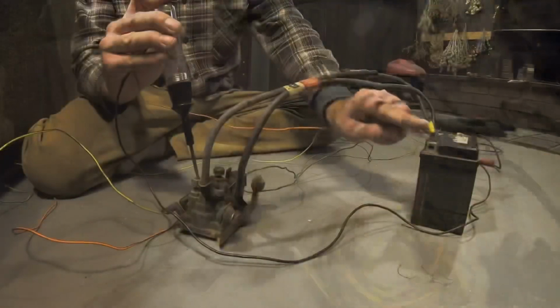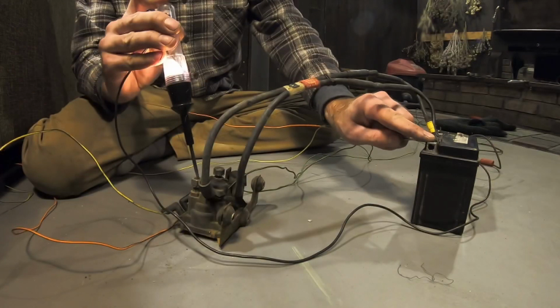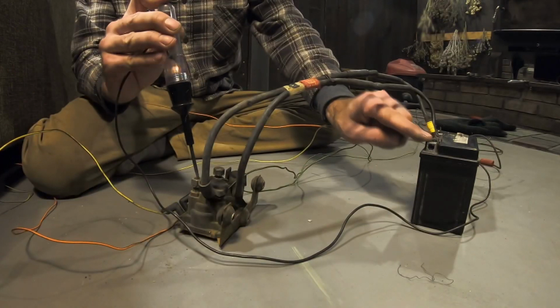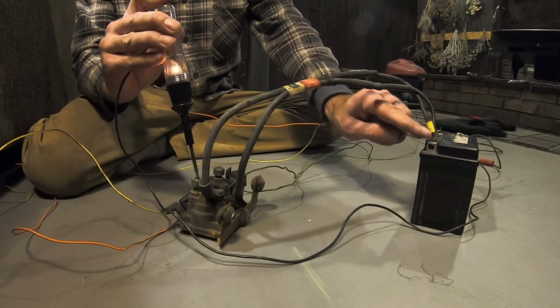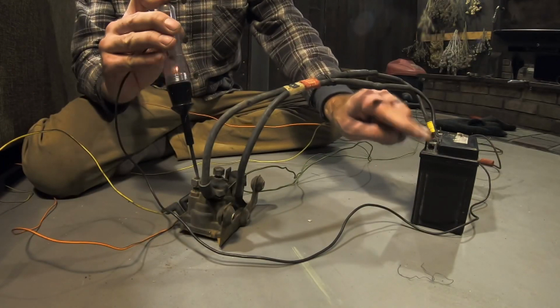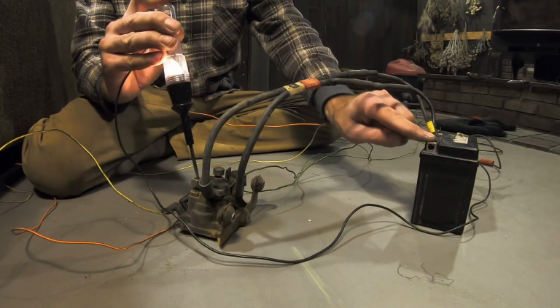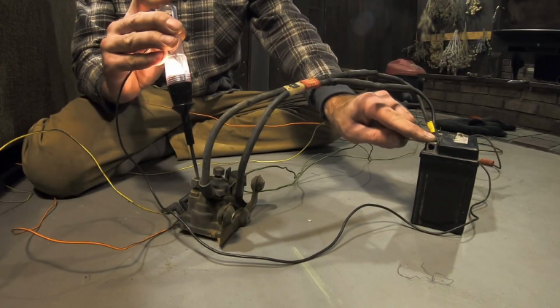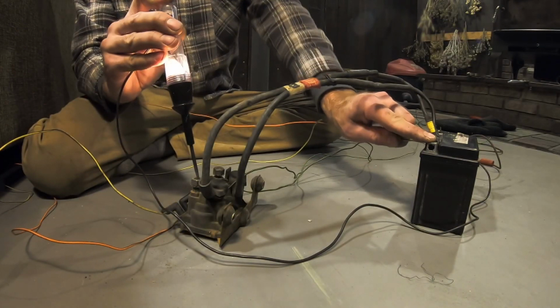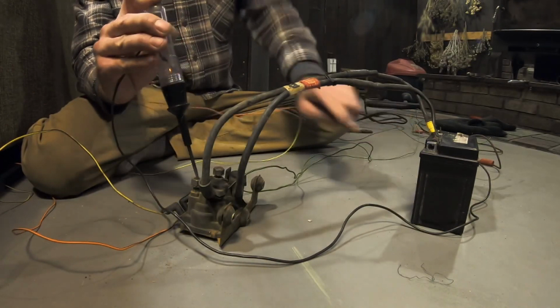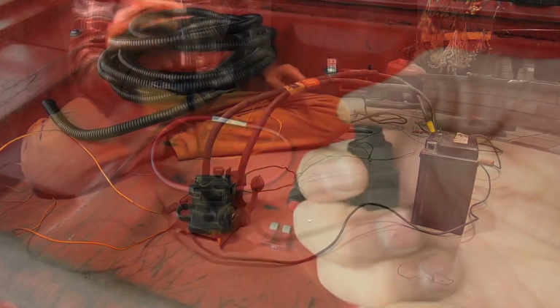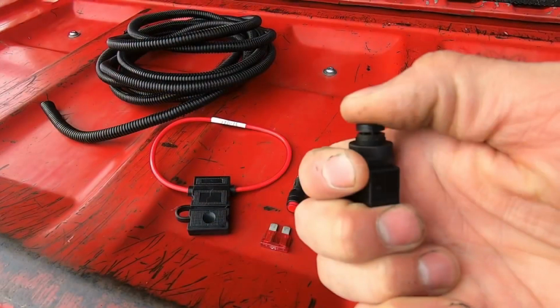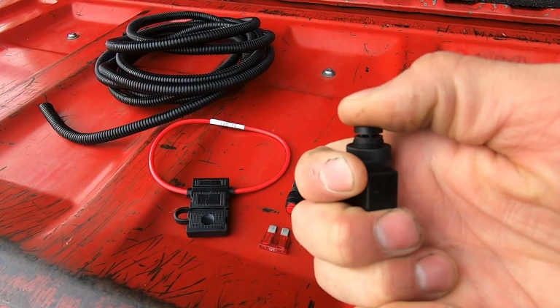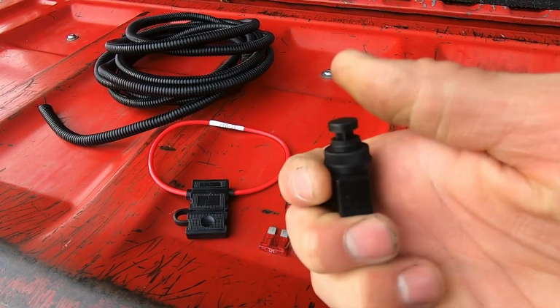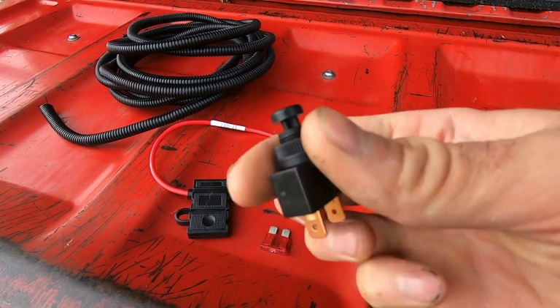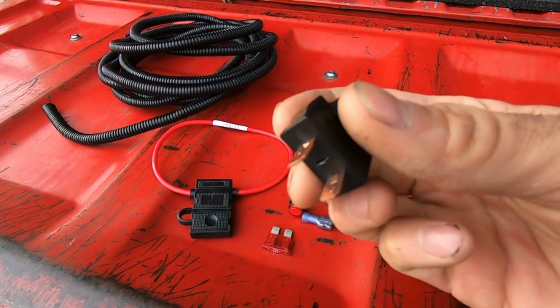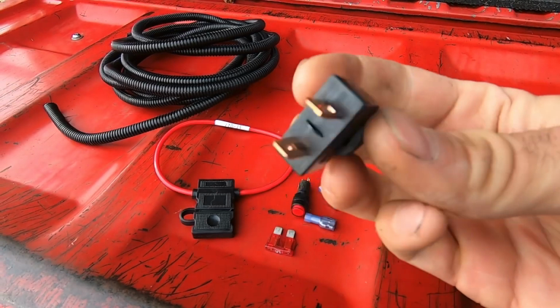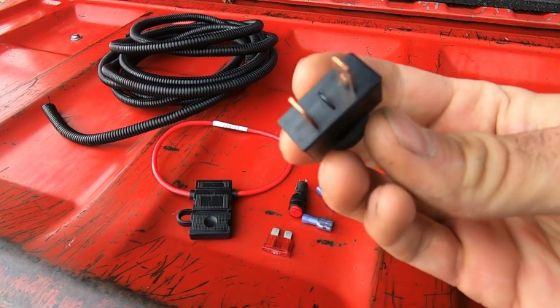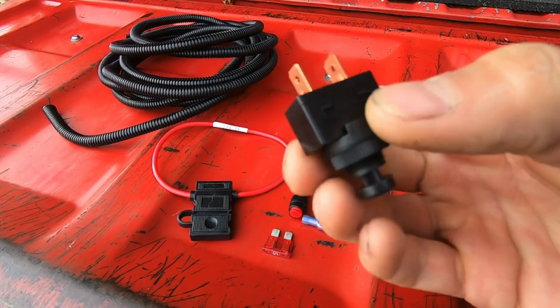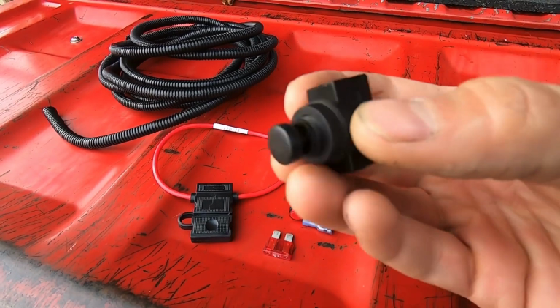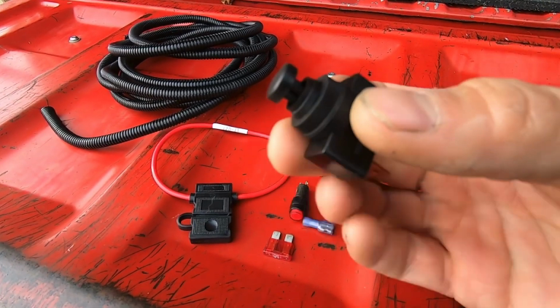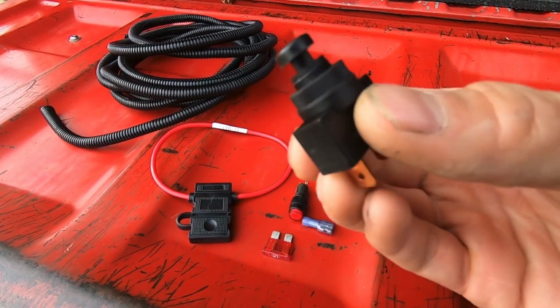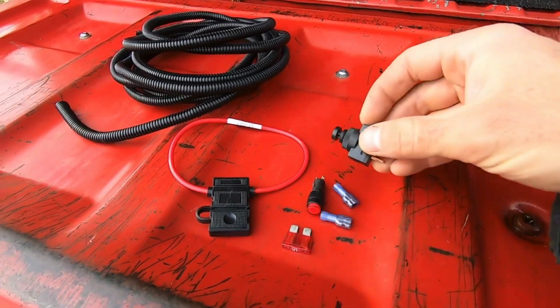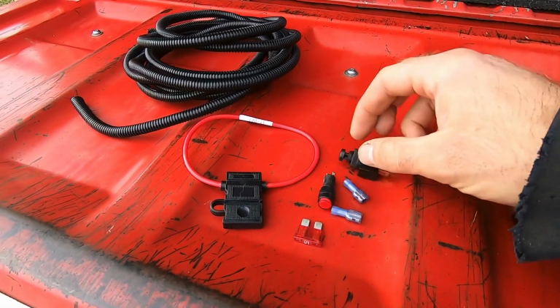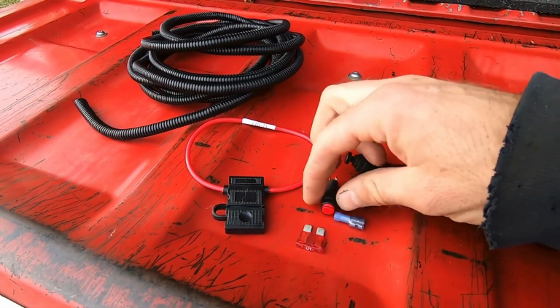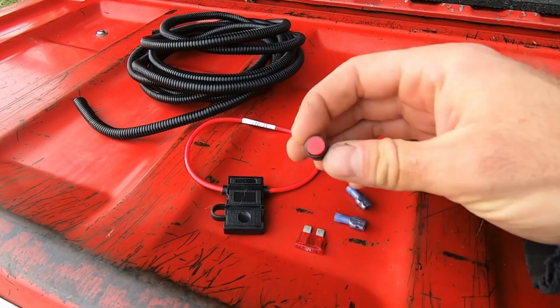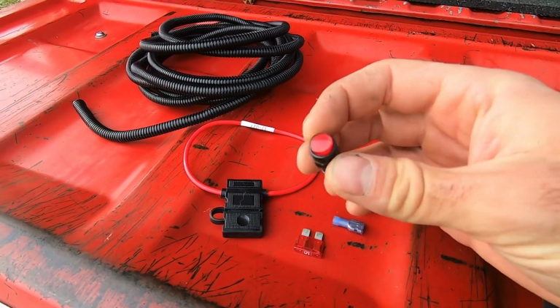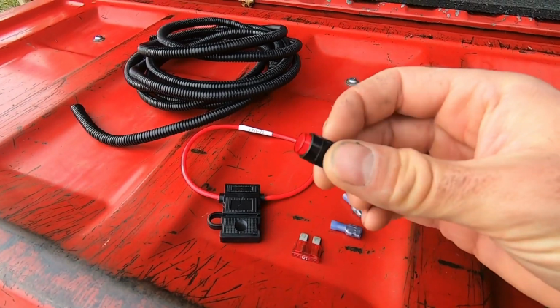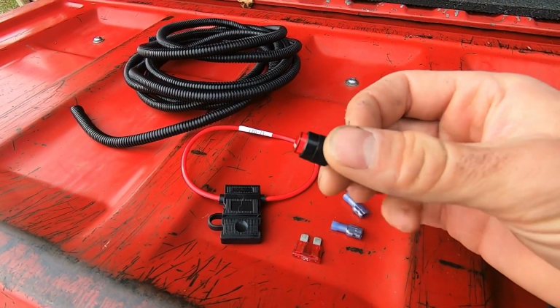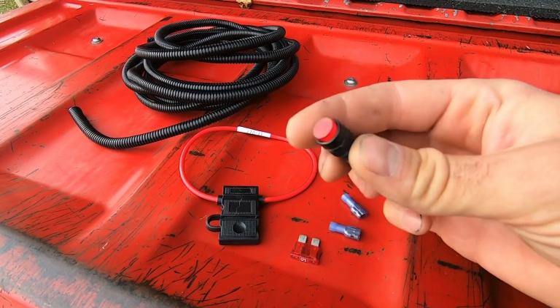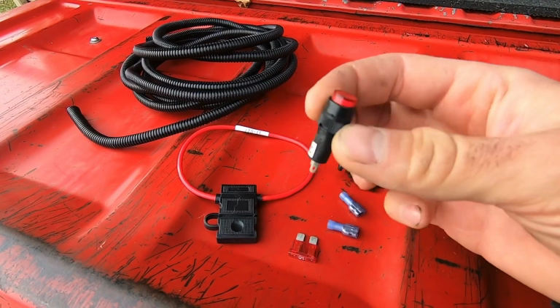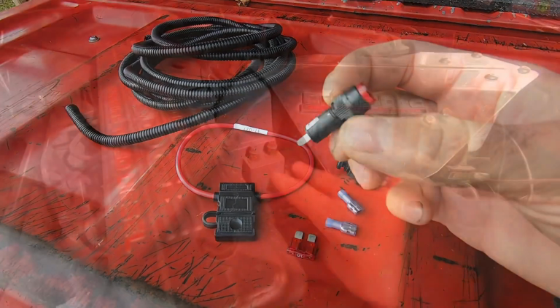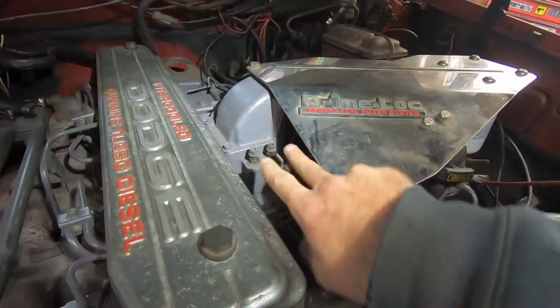Before I put them in the truck I like to test them to make sure they're good. You will need to buy a few little things like a switch, an LED indicator if you want it, a fuse, some connectors, and I also use some wire shield.